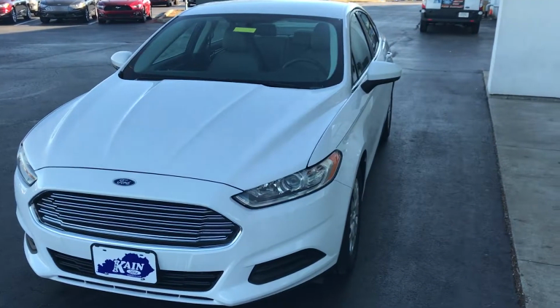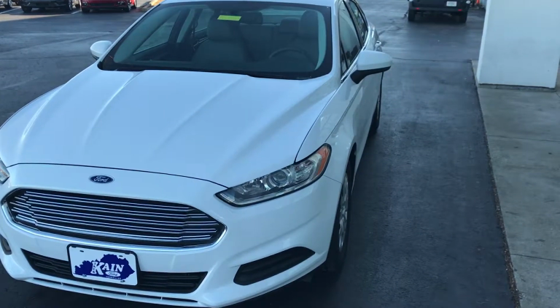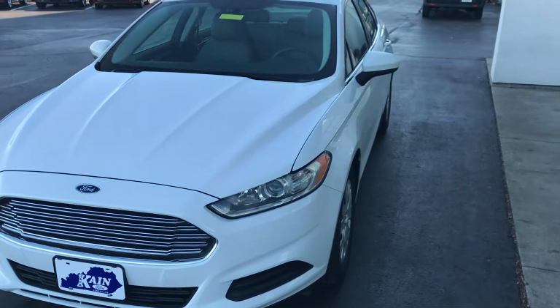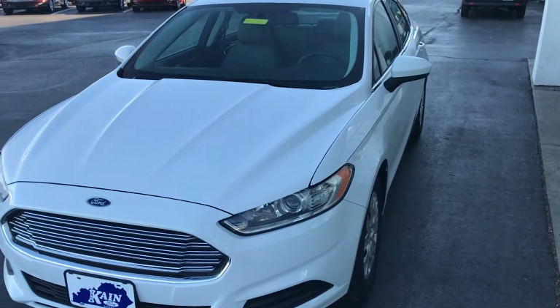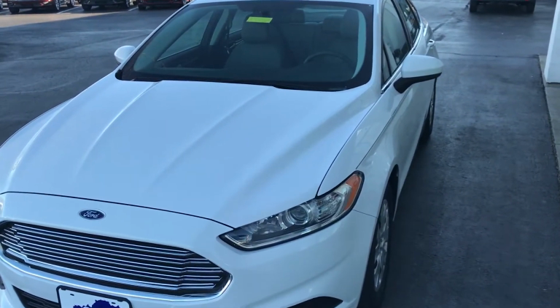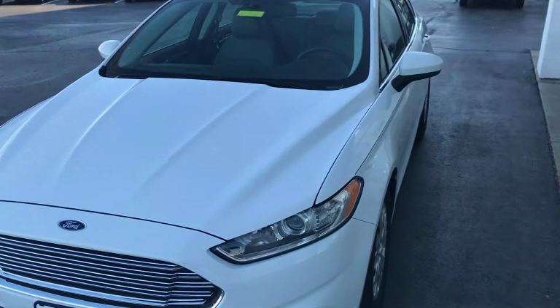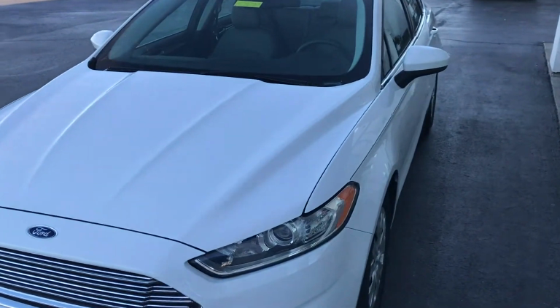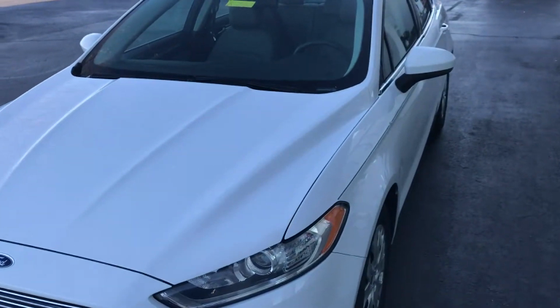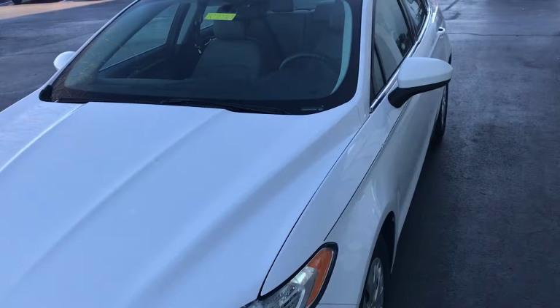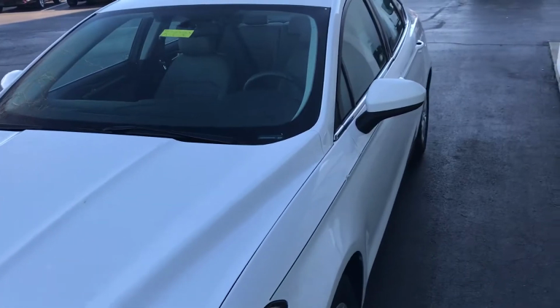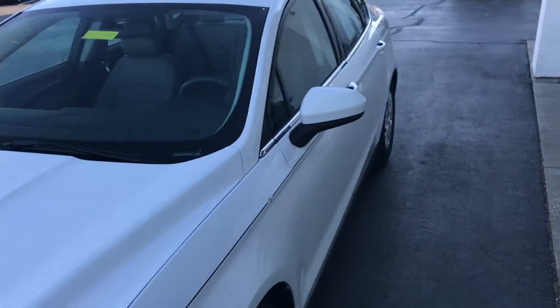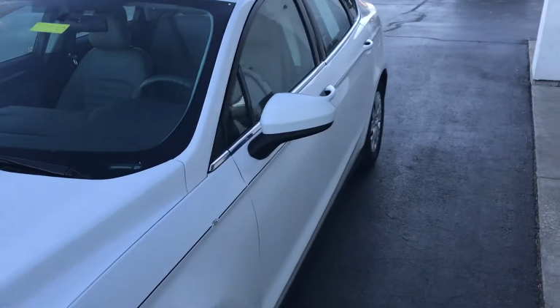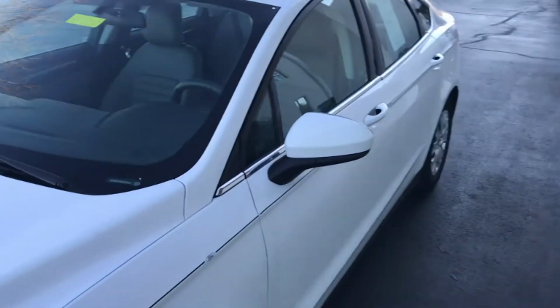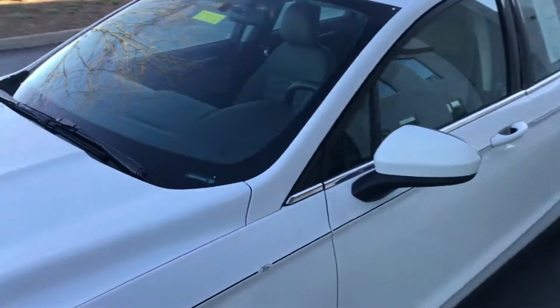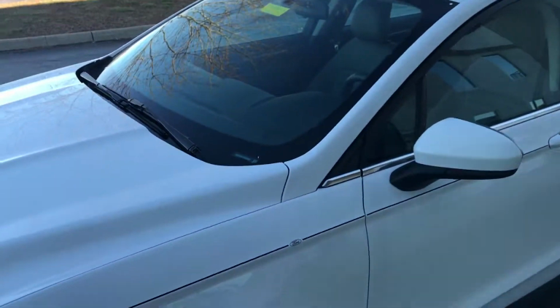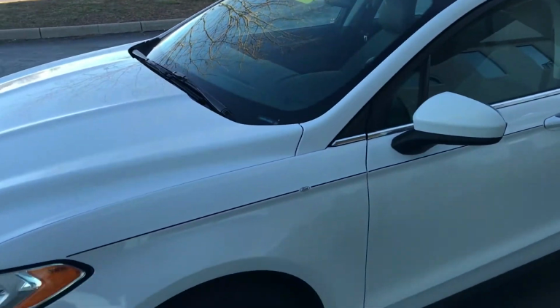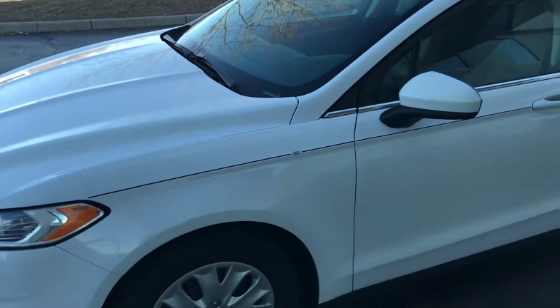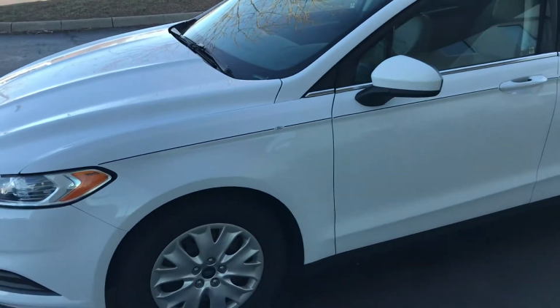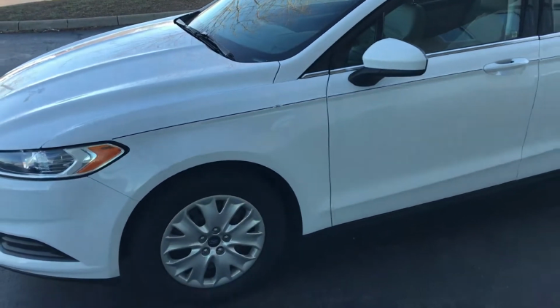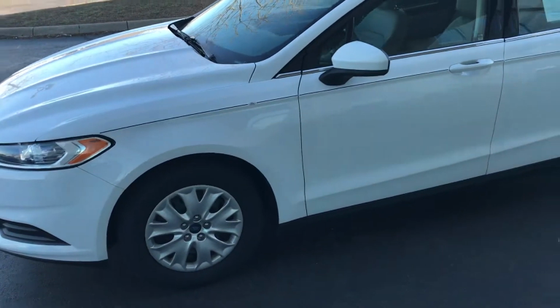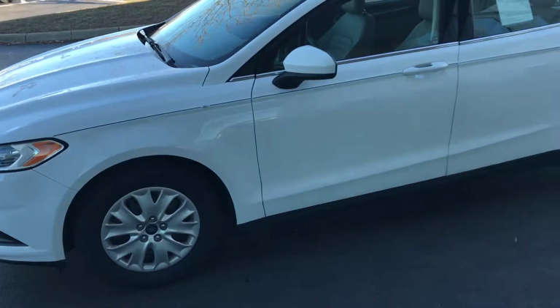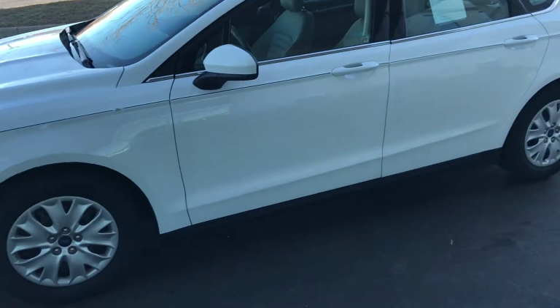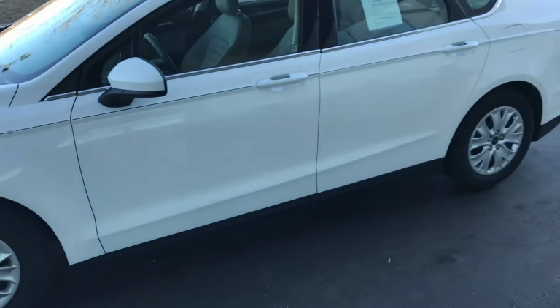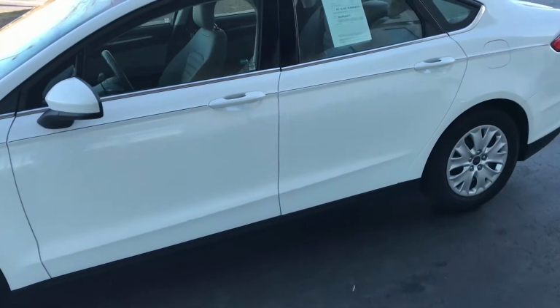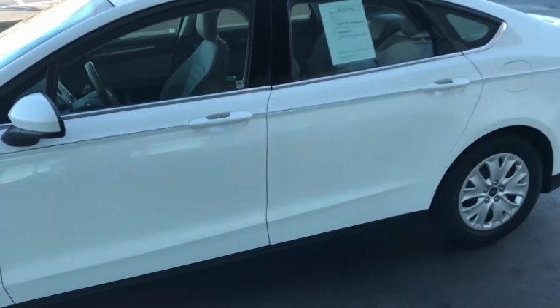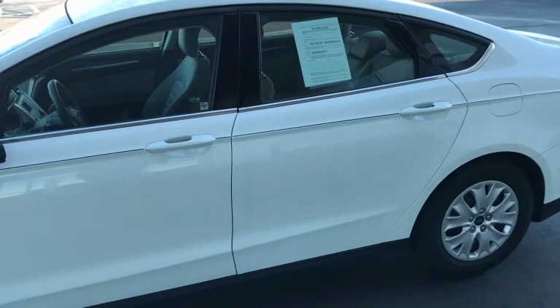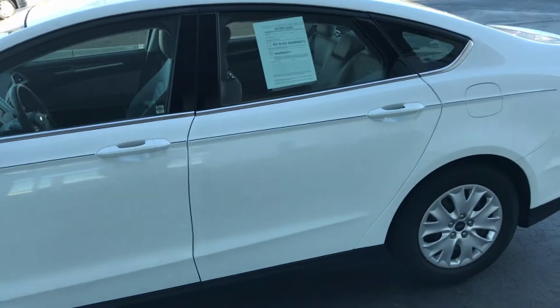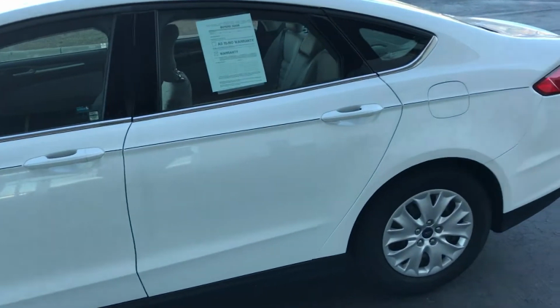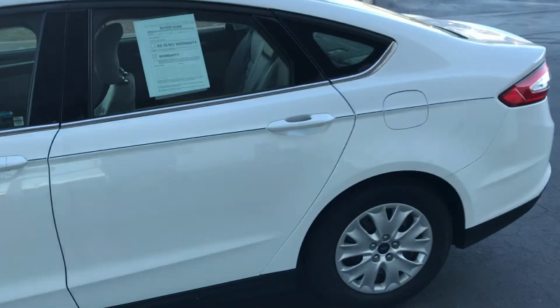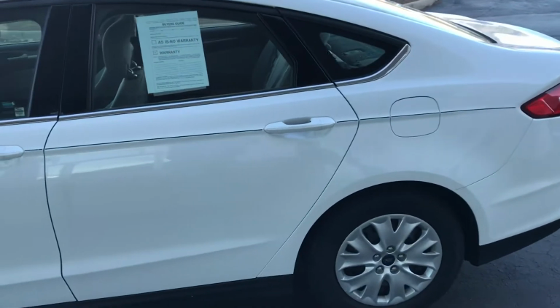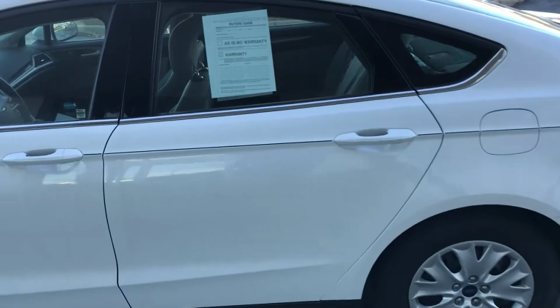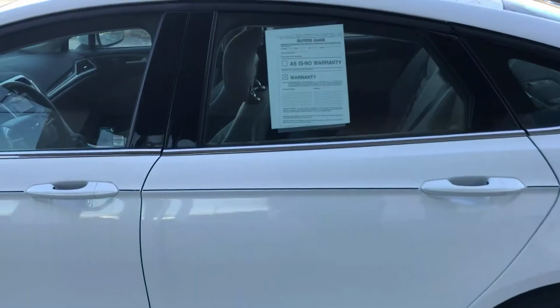Hello everyone, welcome to Jack Kane Ford here in Brussels, Kentucky. Today we are previewing a beautiful 2014 used Ford Fusion. This is a base S model. What a gorgeous look to it.